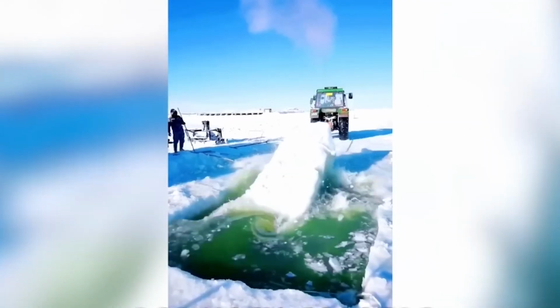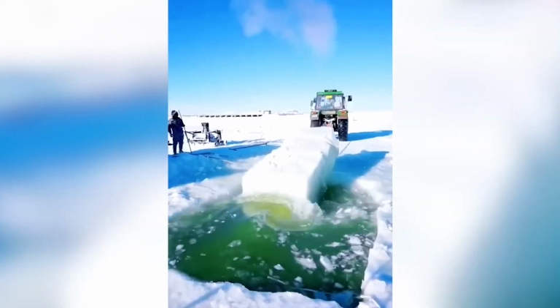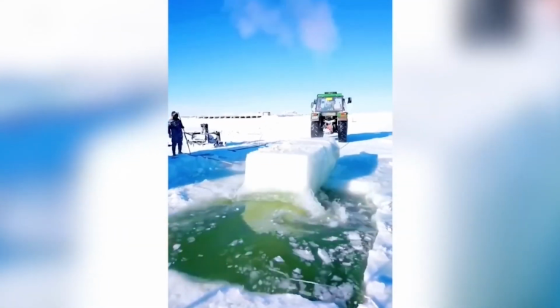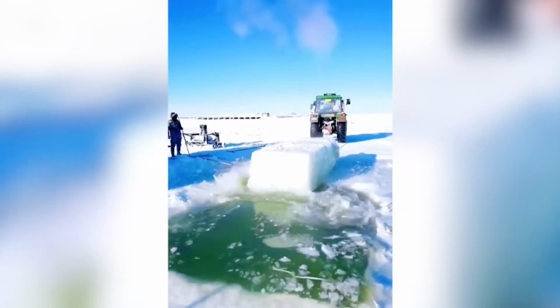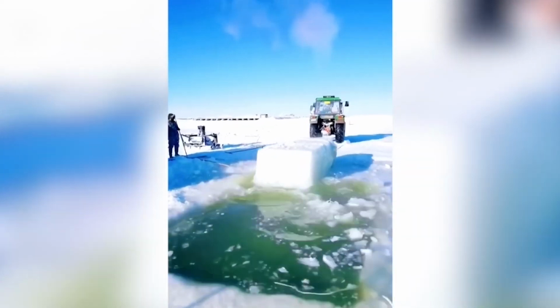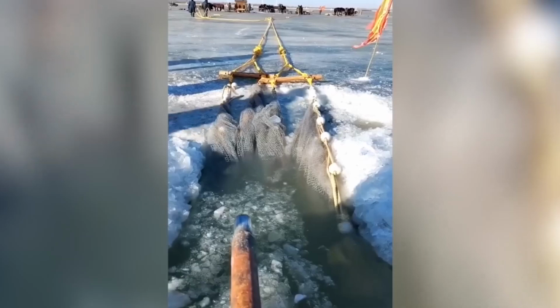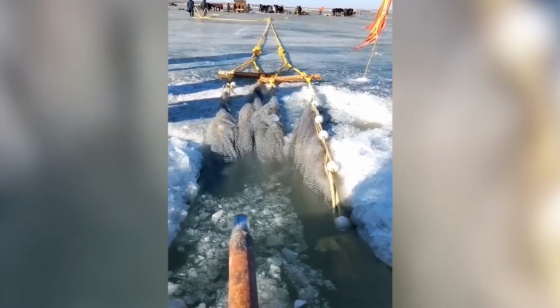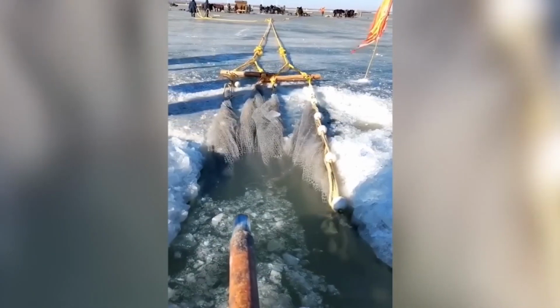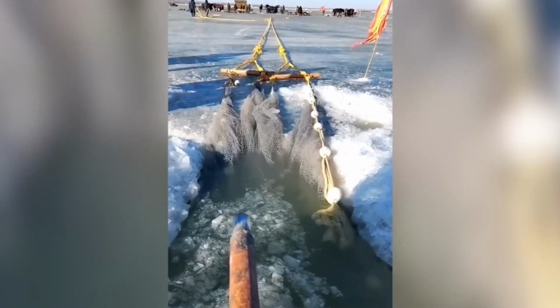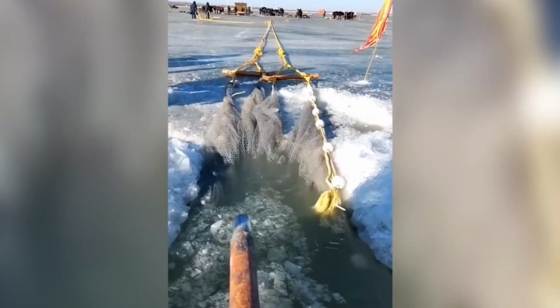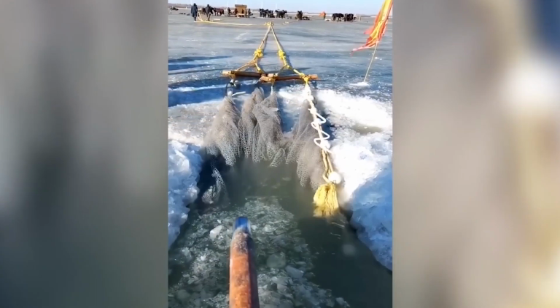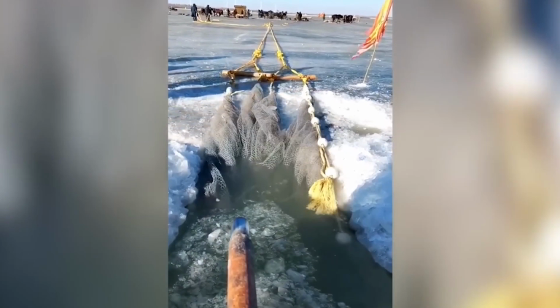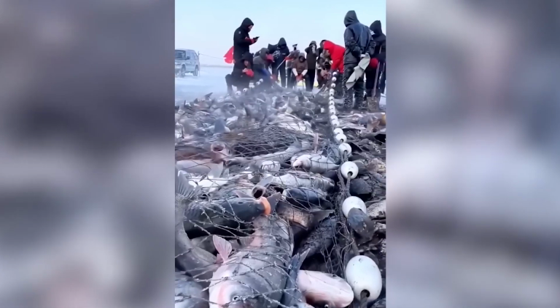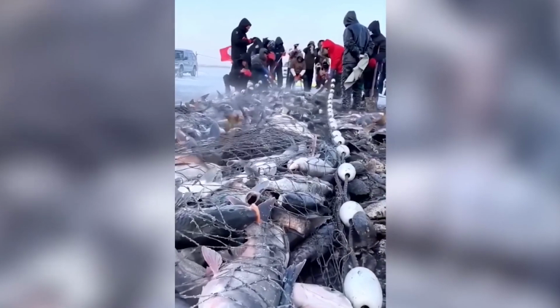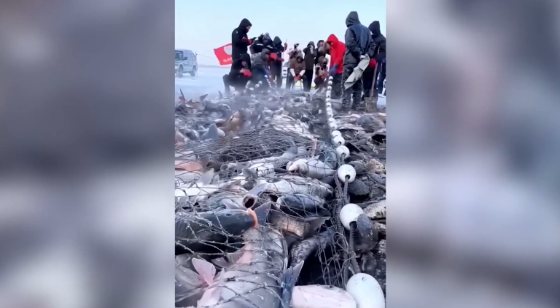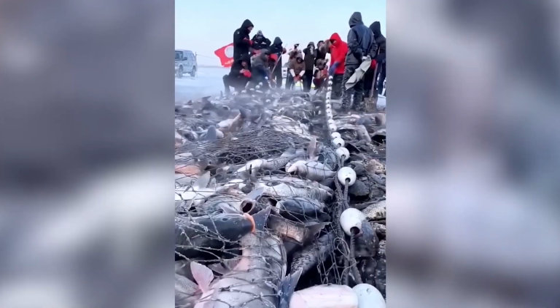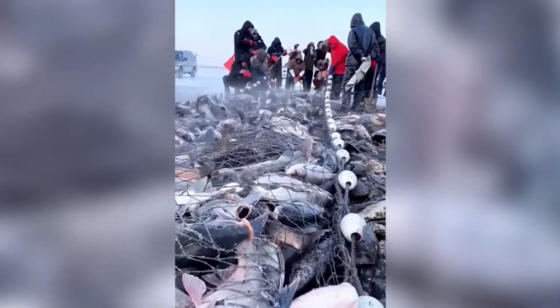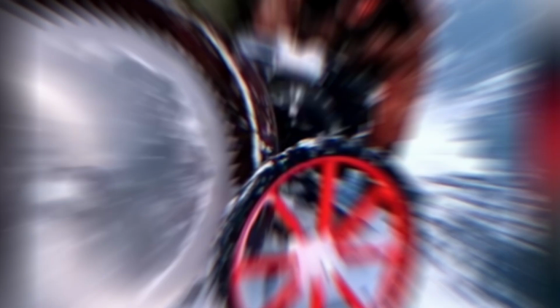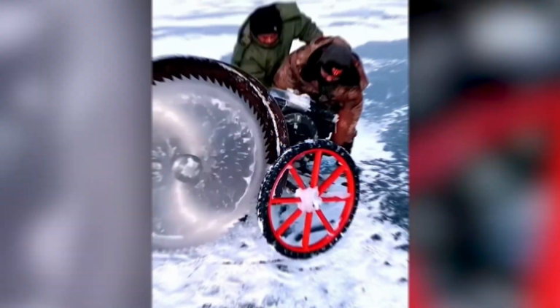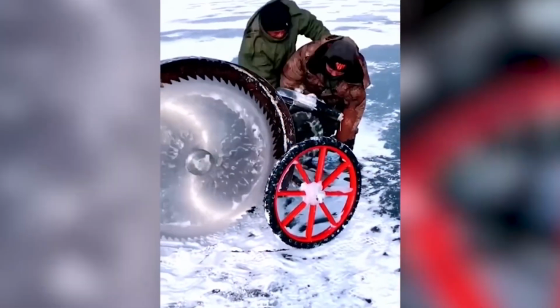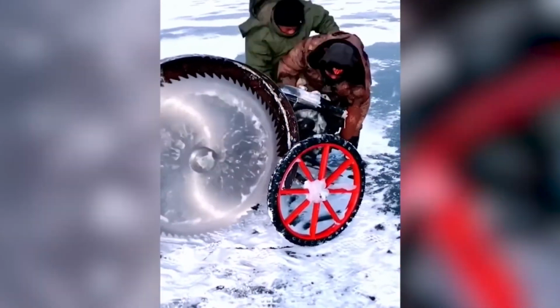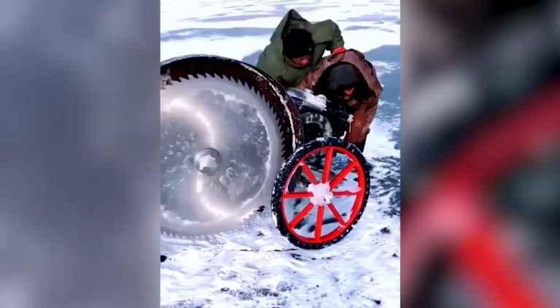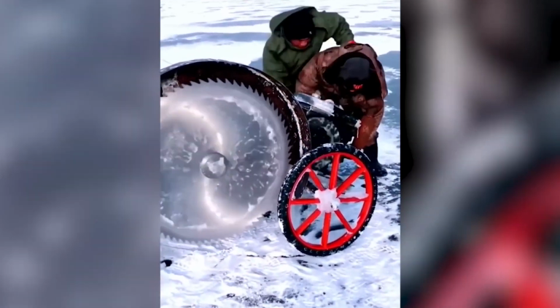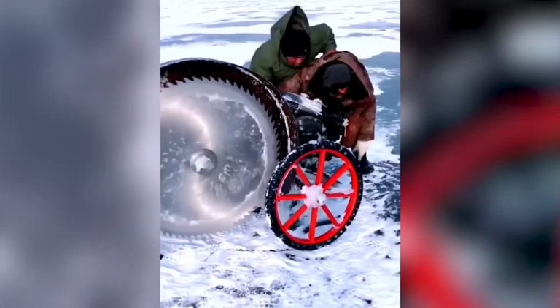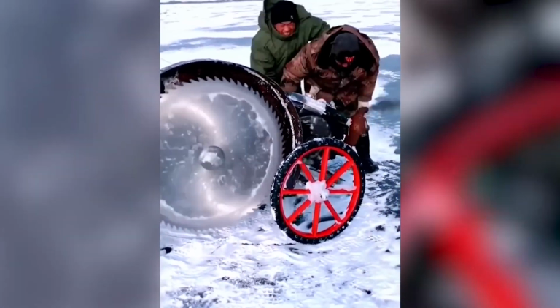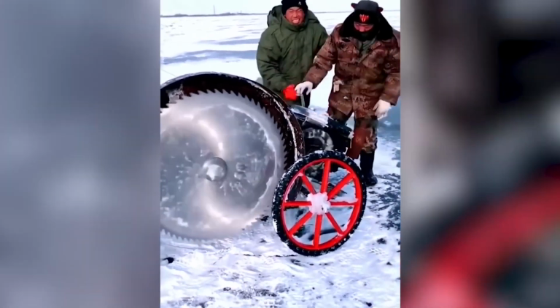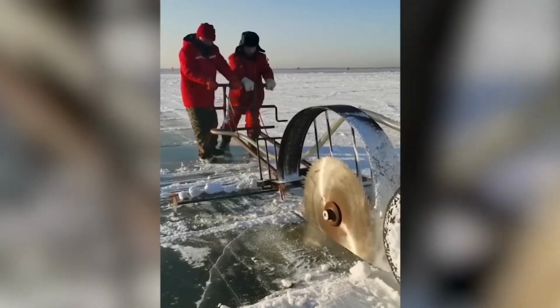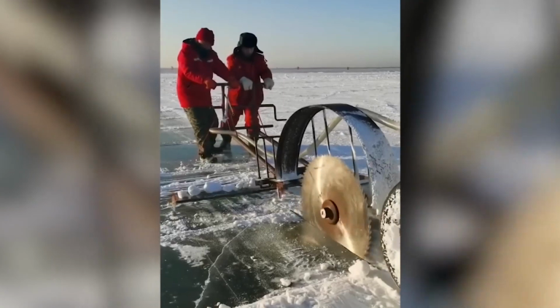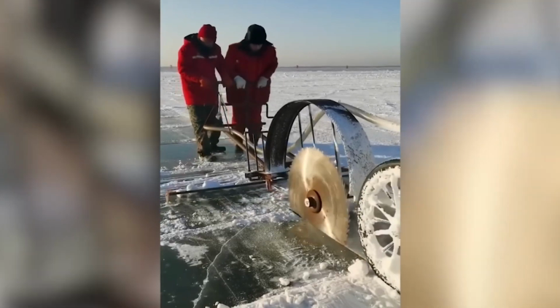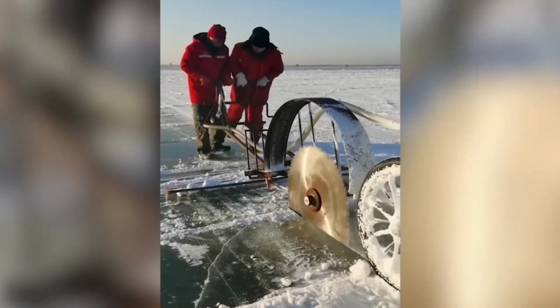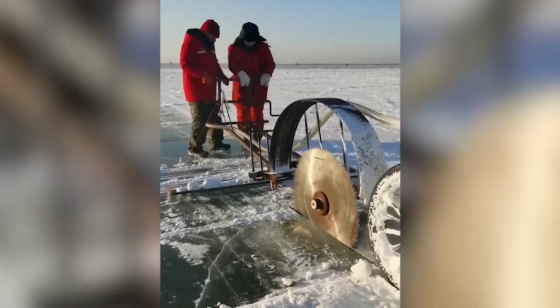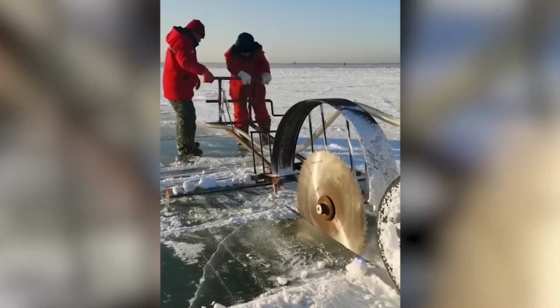At times, no advanced machine can rival the ingenuity of individuals striving to simplify their labor. With this circular saw, these individuals are bound to achieve success.